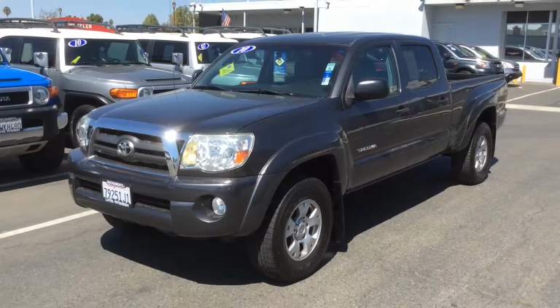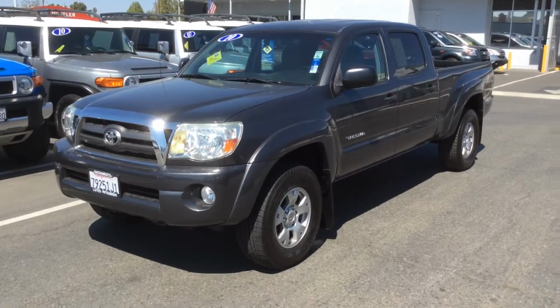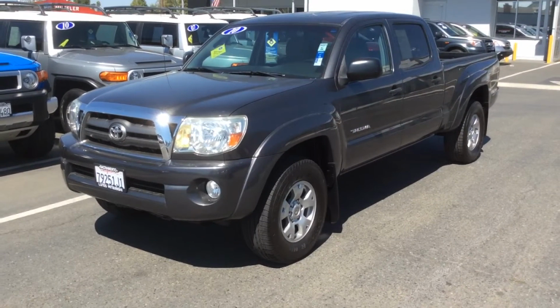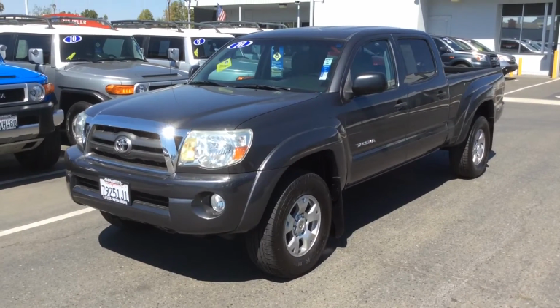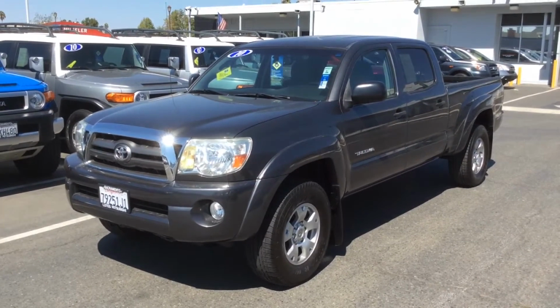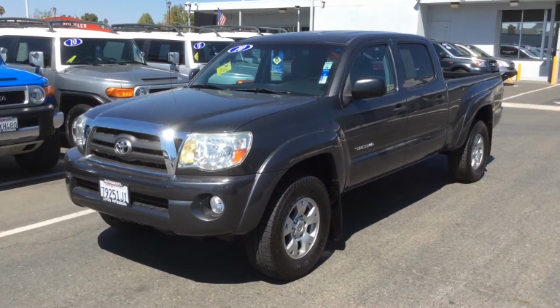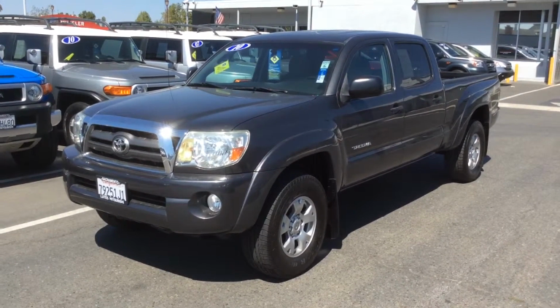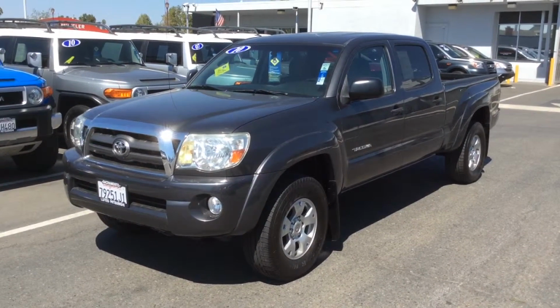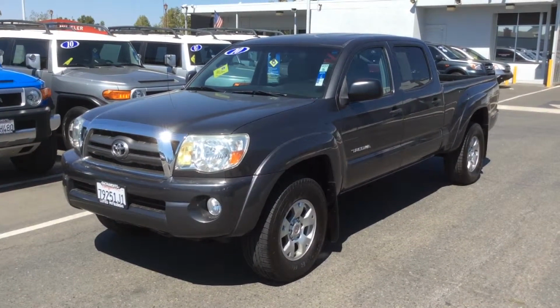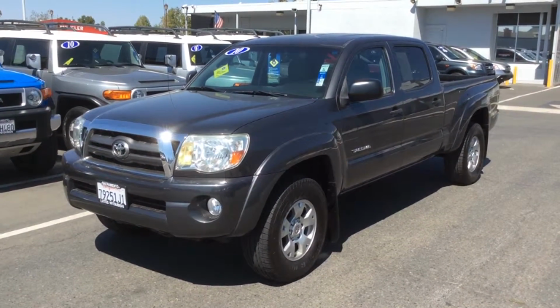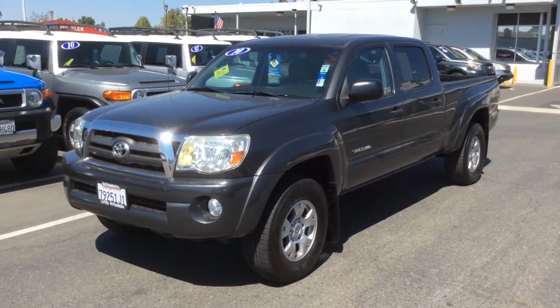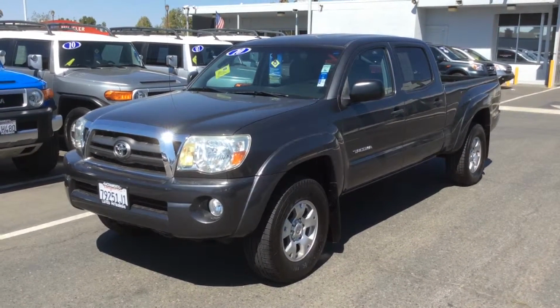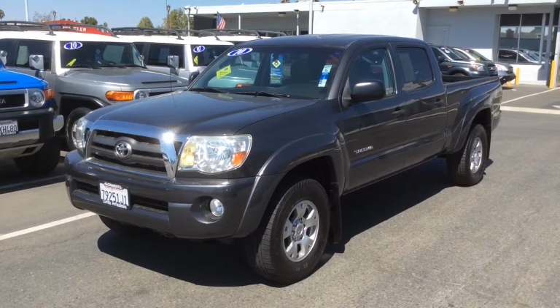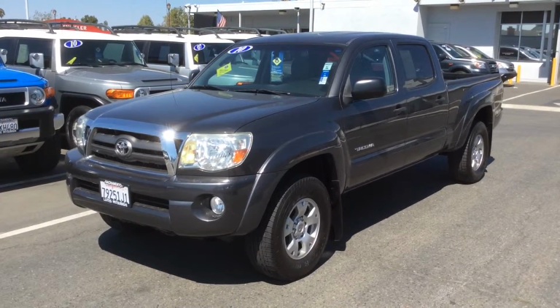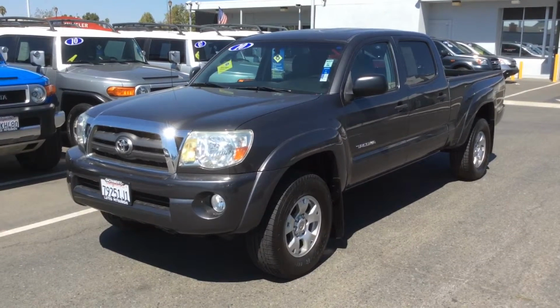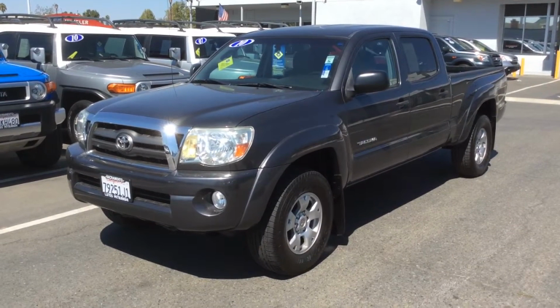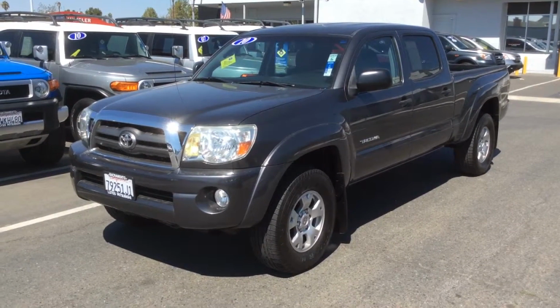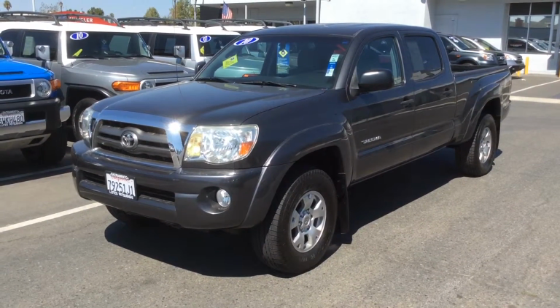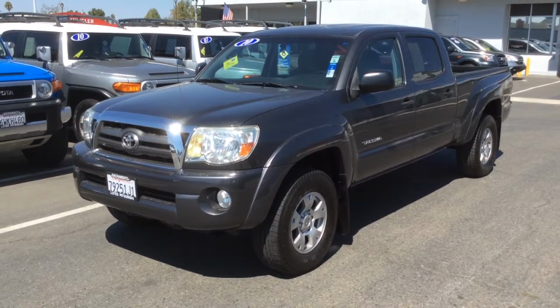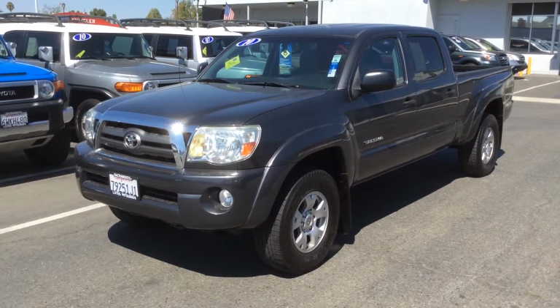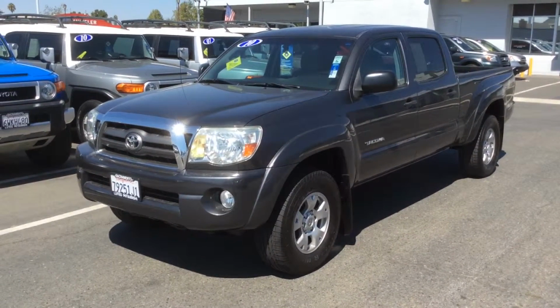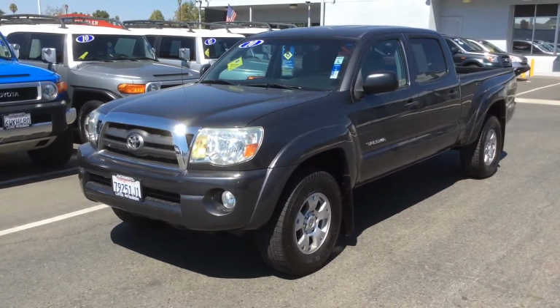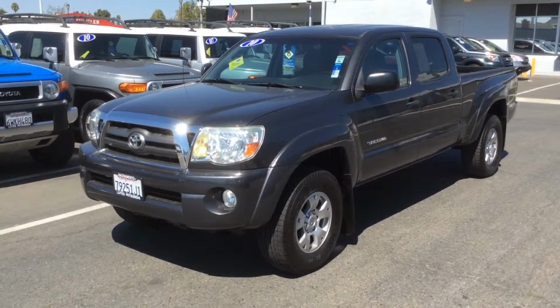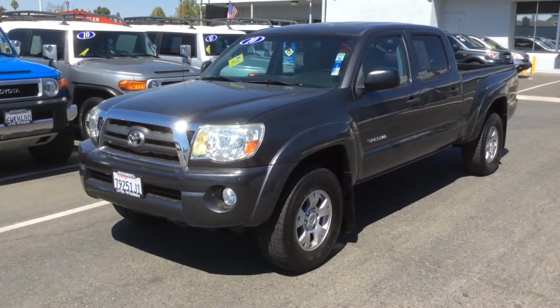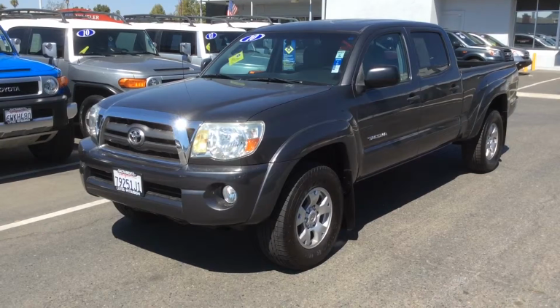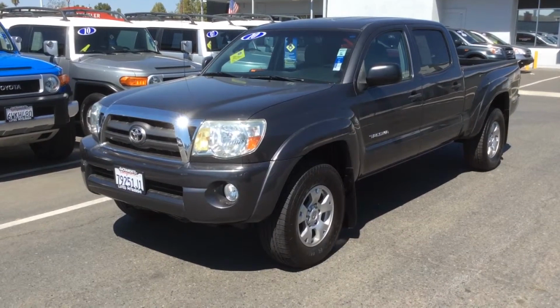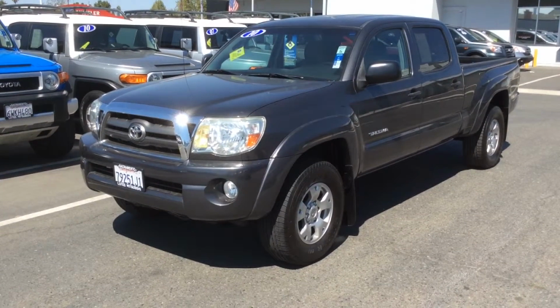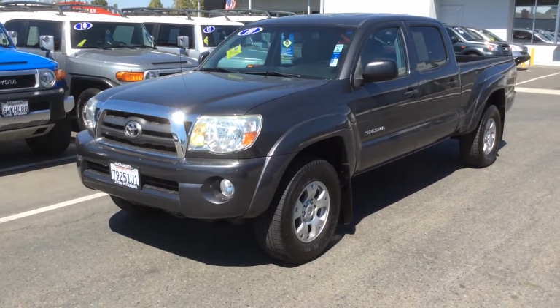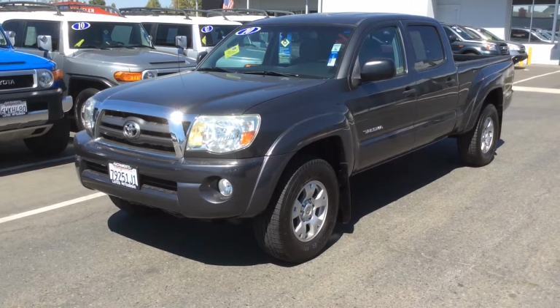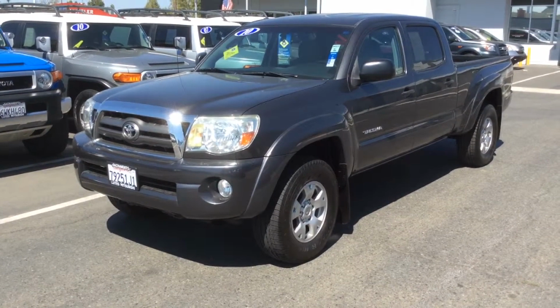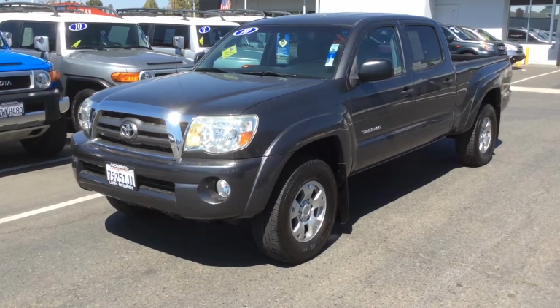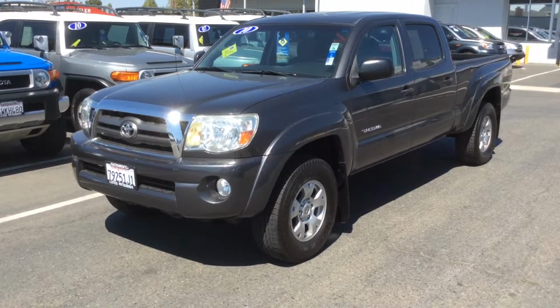Hi Danny, this is Jerry at Lutz Mitsubishi. Here's a short video on the 2010 Tacoma Double Cab that I was telling you about on the phone. Clean title on this, clean Carfax, non-smoking vehicle, and it's definitely a four wheel drive.